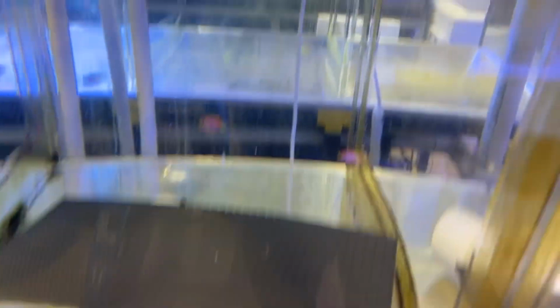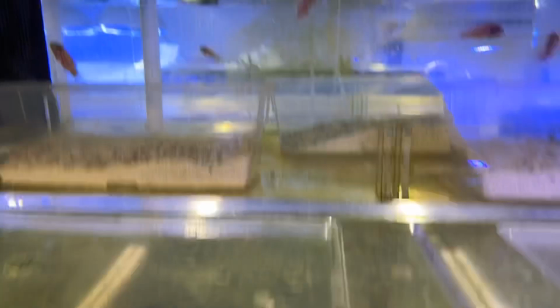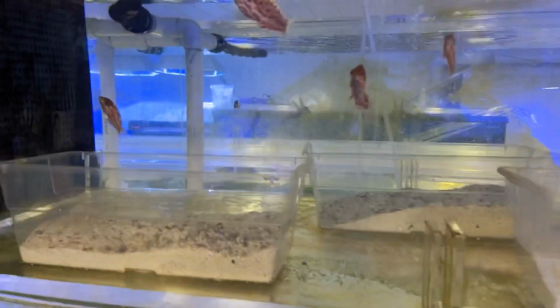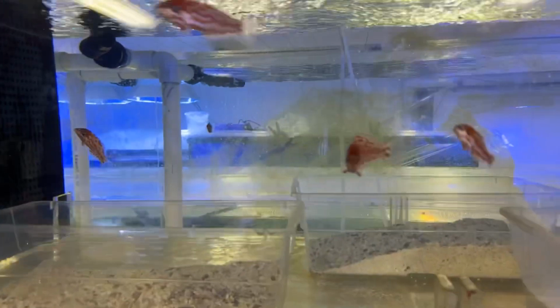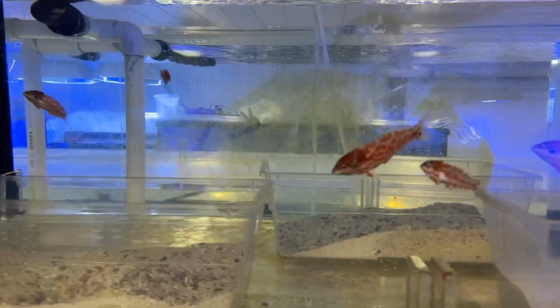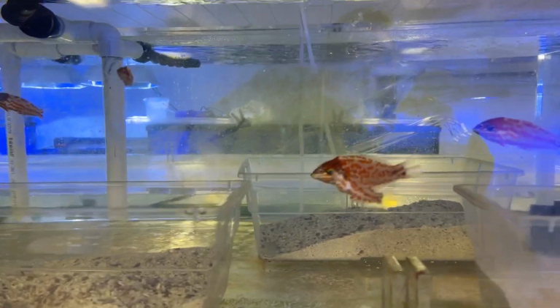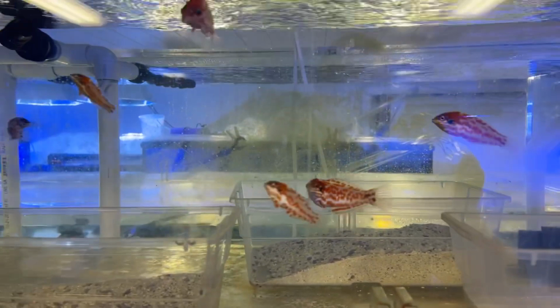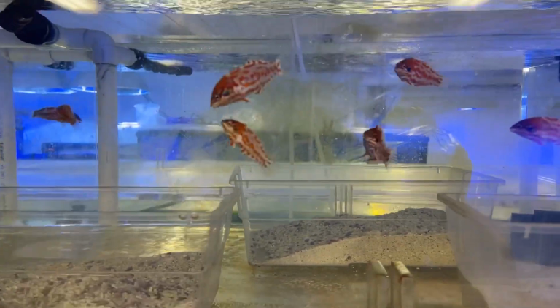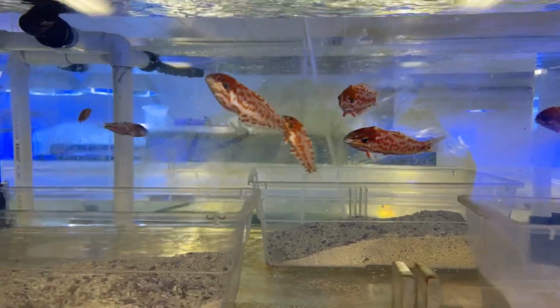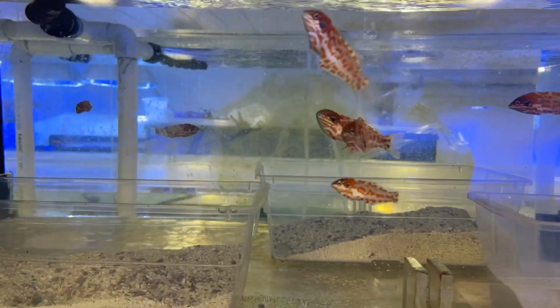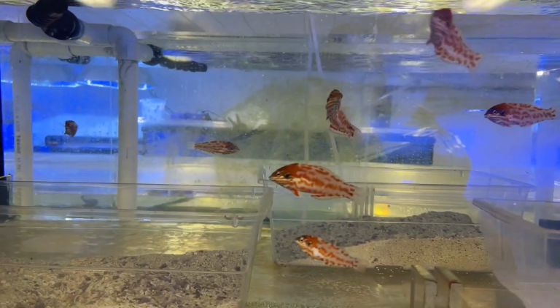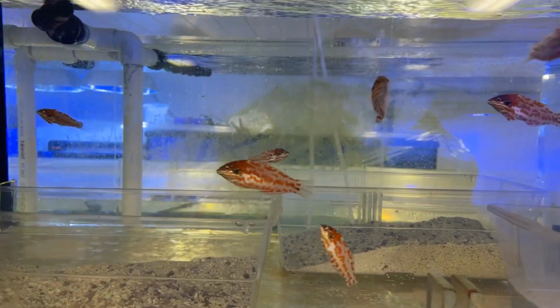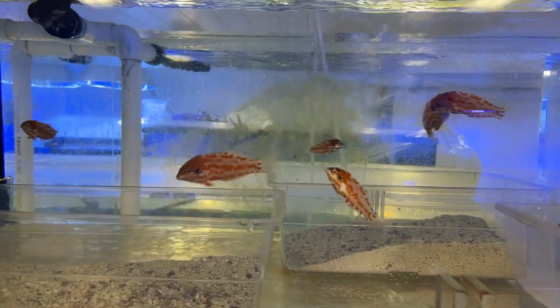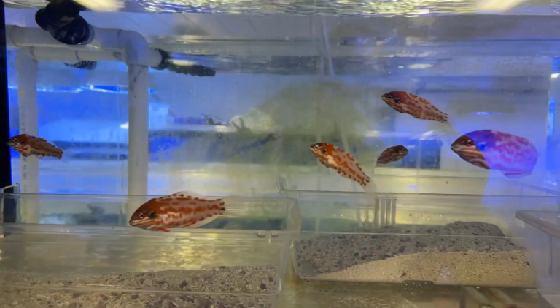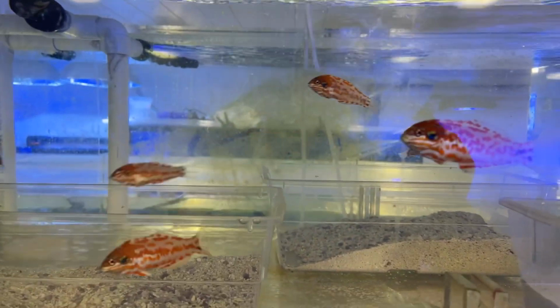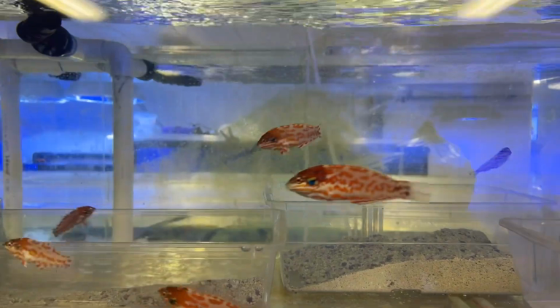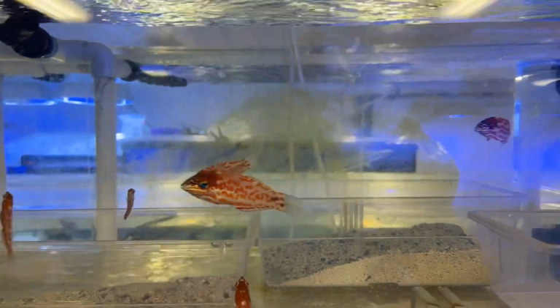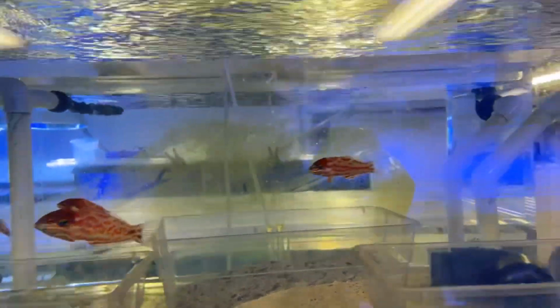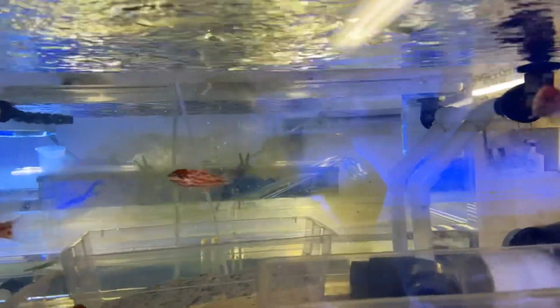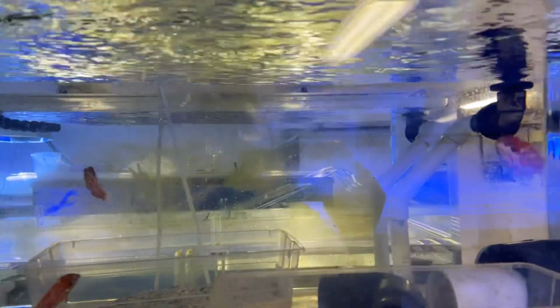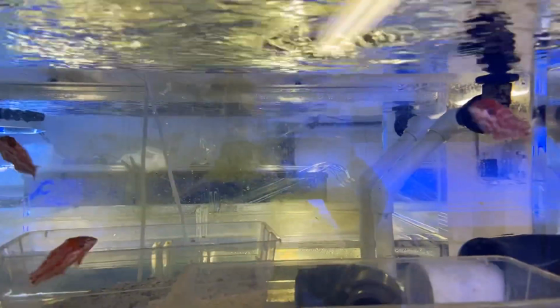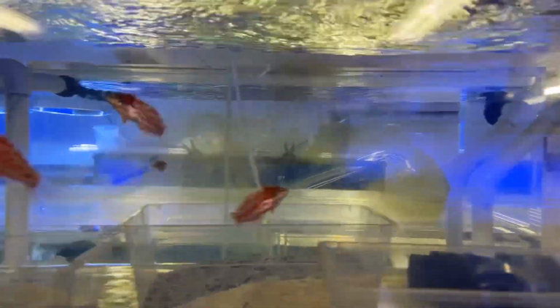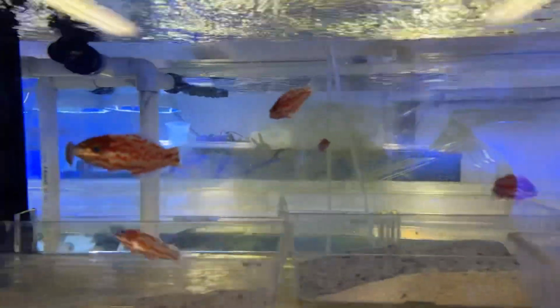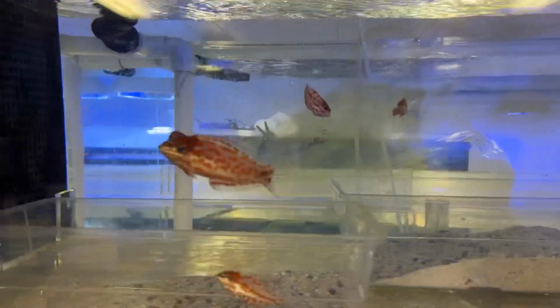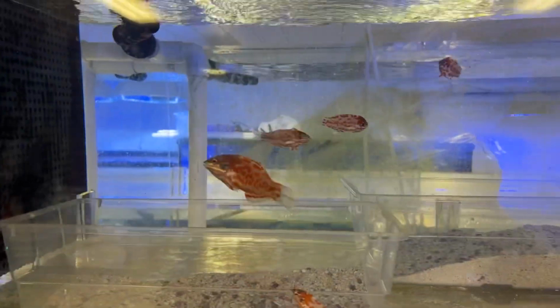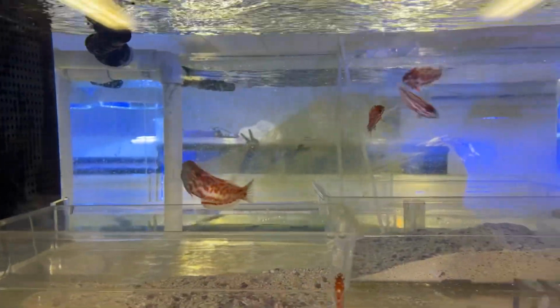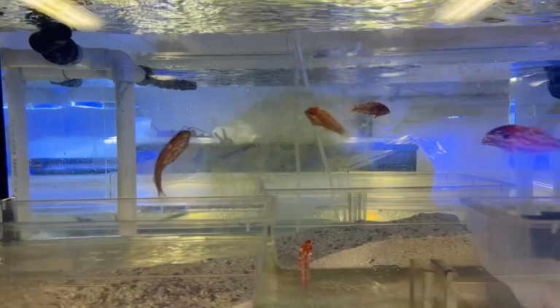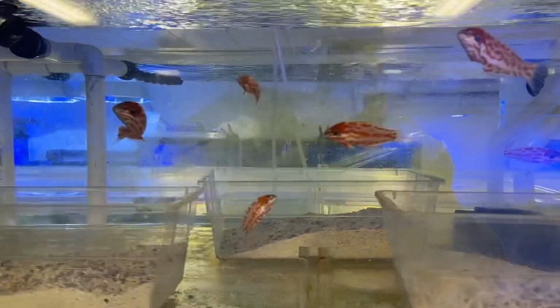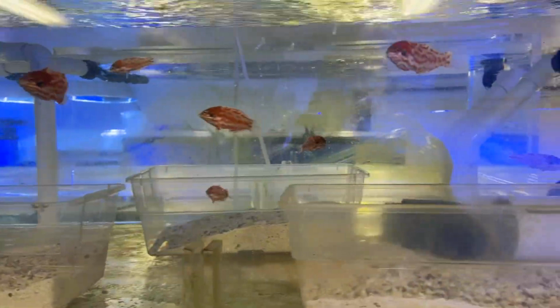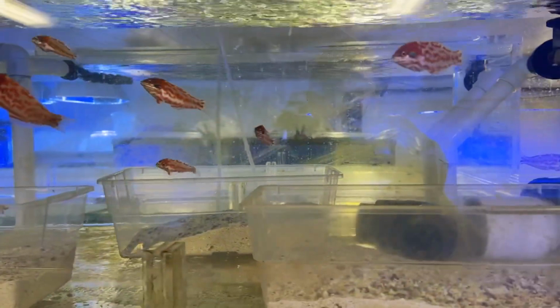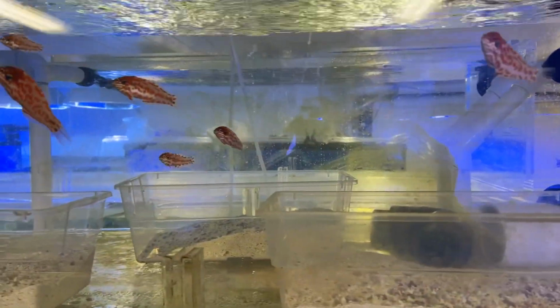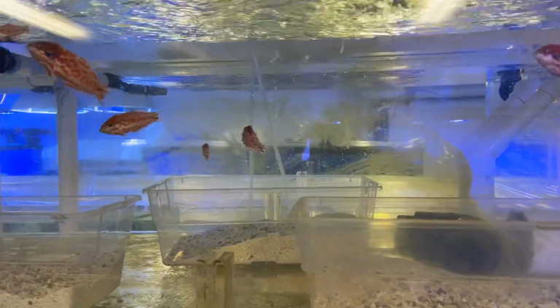We have seven or eight beautiful red chodydrasses. Gonna get them in next week. They're just in observation now.